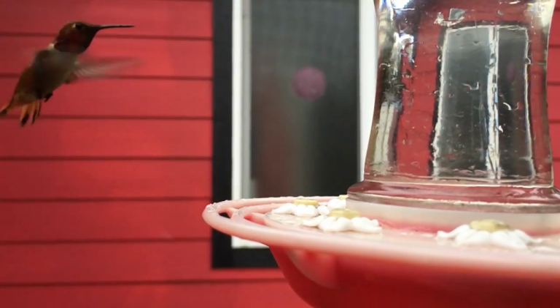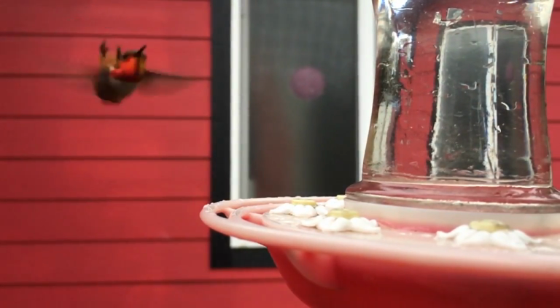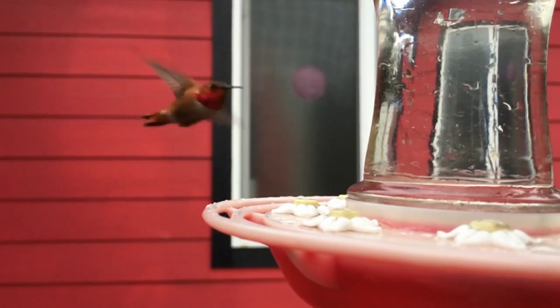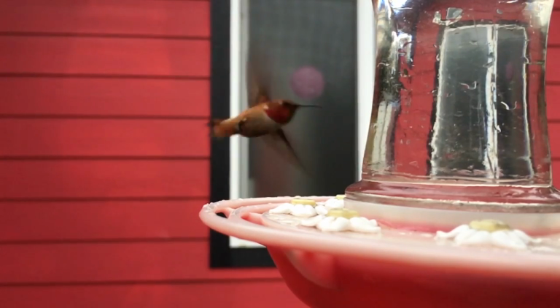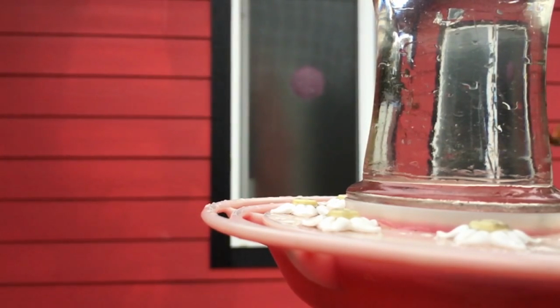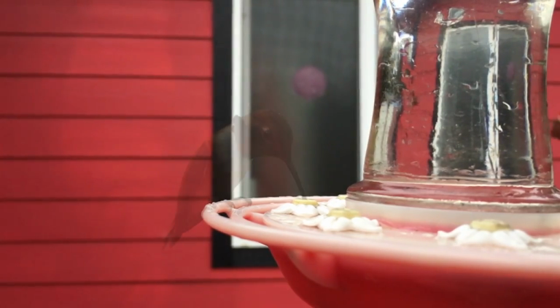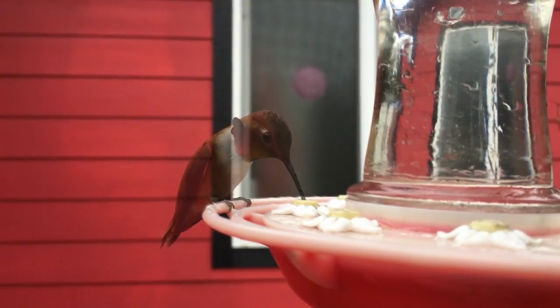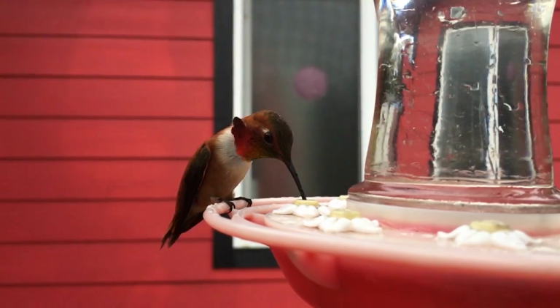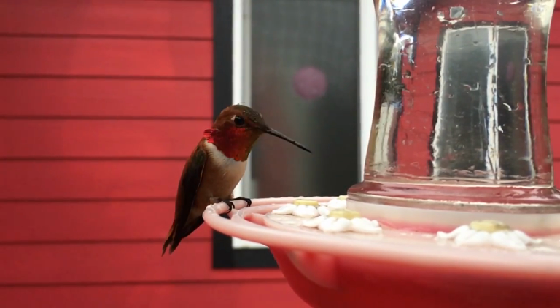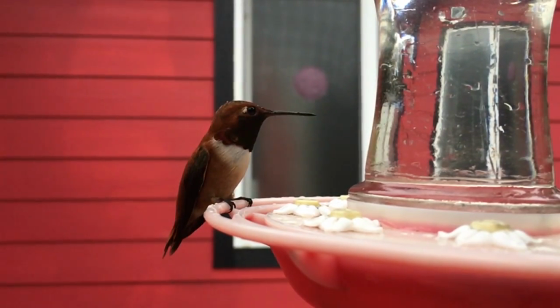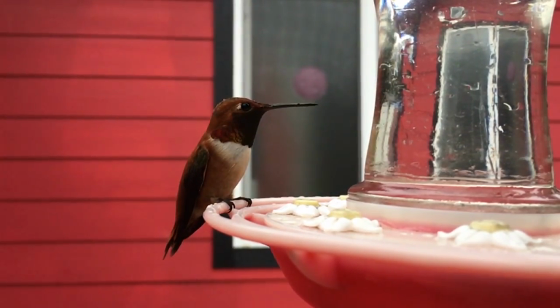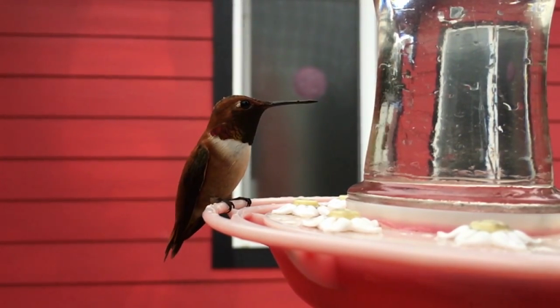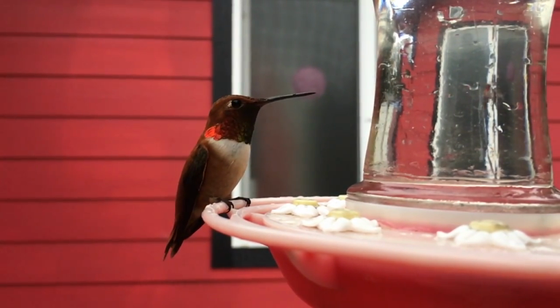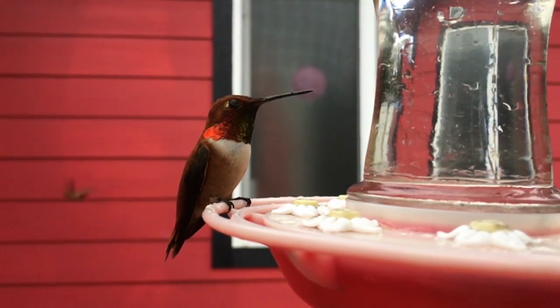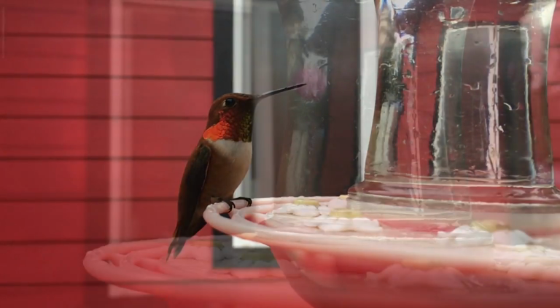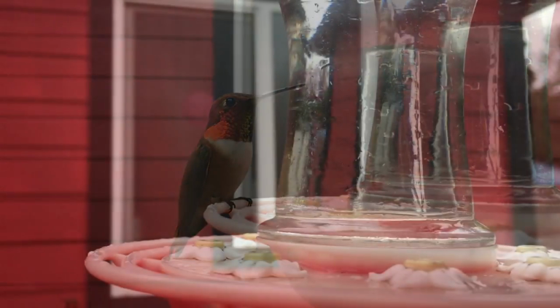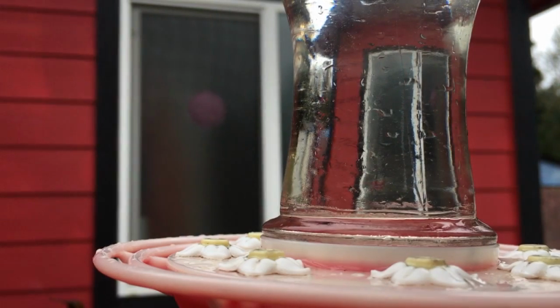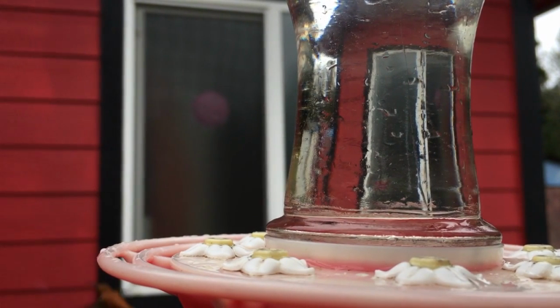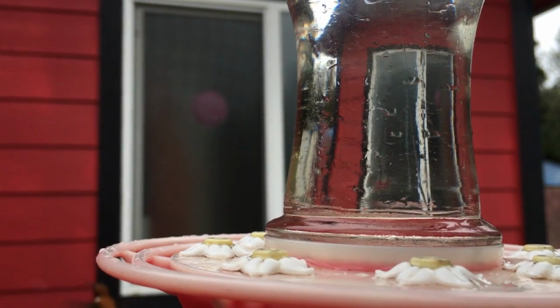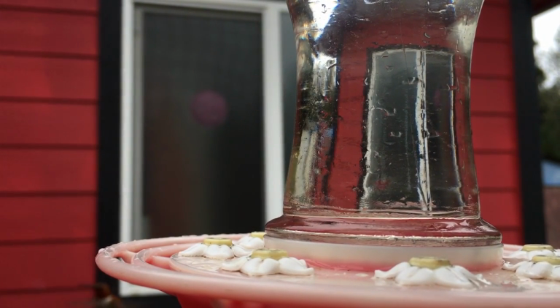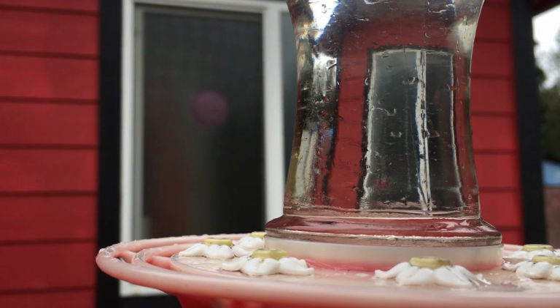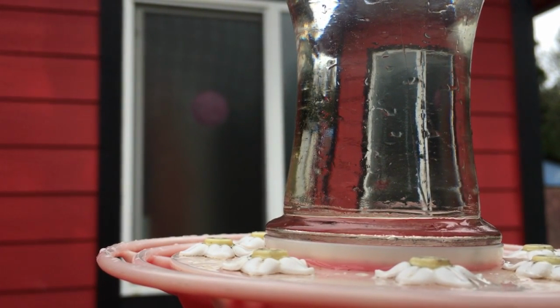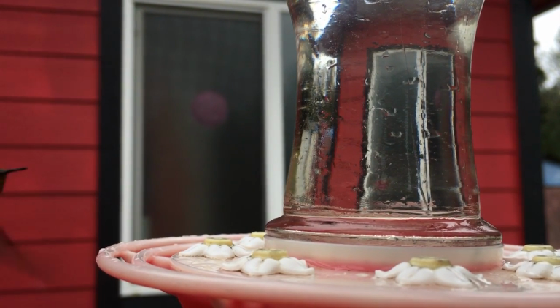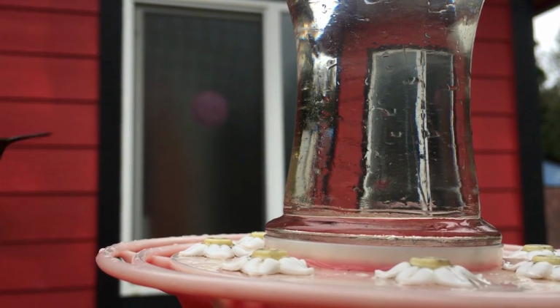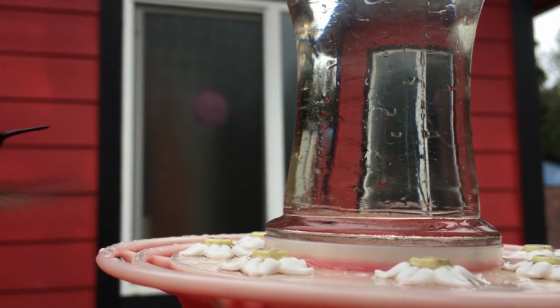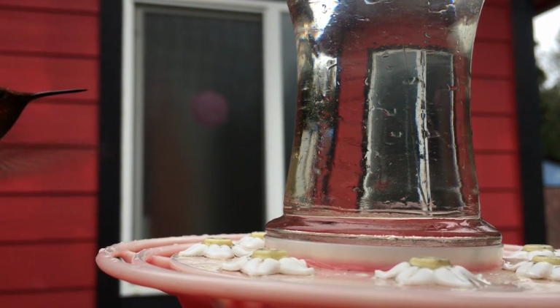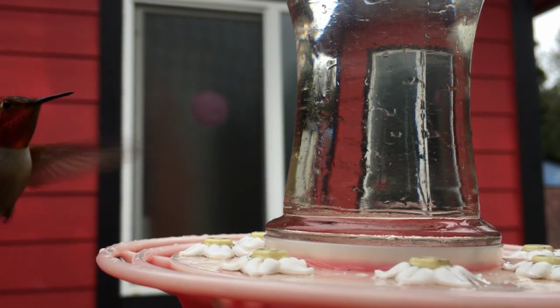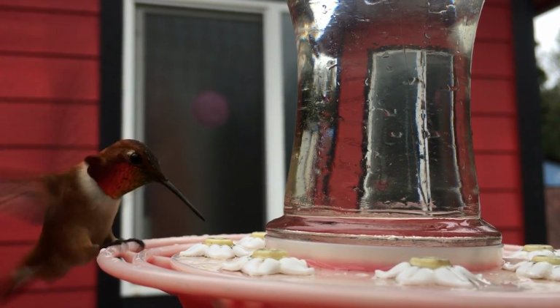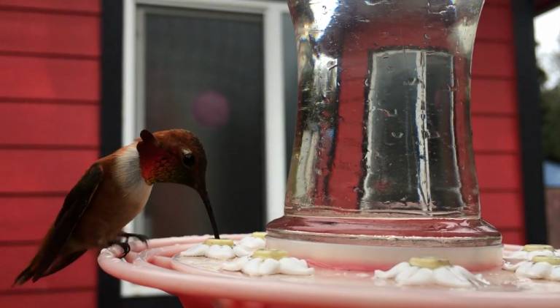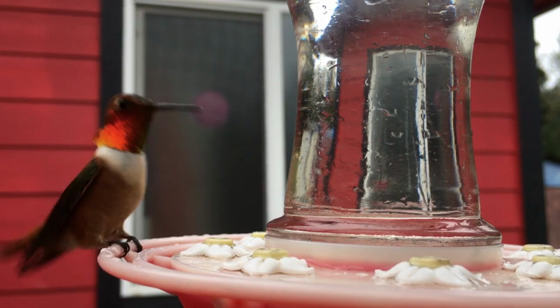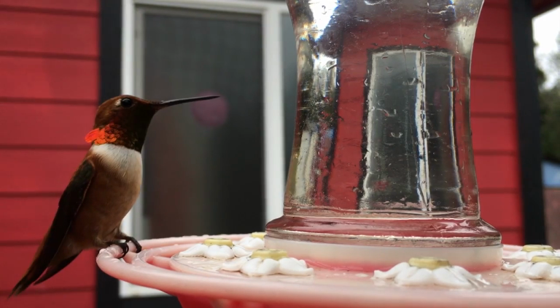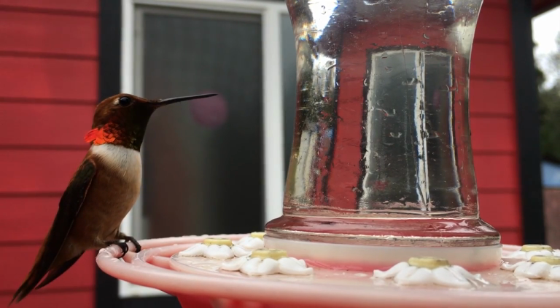This guy is my favorite — we call him the Red Baron. He has a distinct sound to his flying; it's a little more high-pitched than our other hummingbirds. I say he needs a tune-up! I always know his character — he is super spicy and doesn't let anyone near his food. He's also the tiniest one, which is pretty cute.